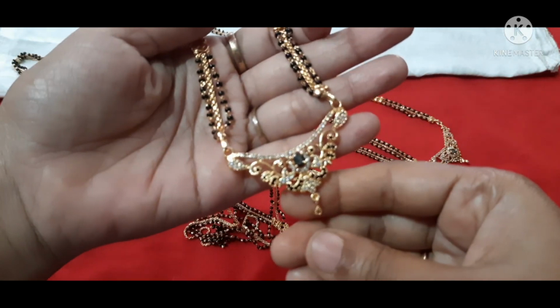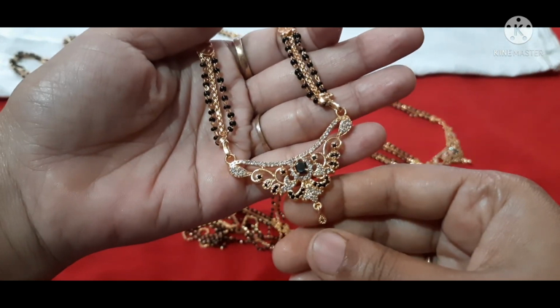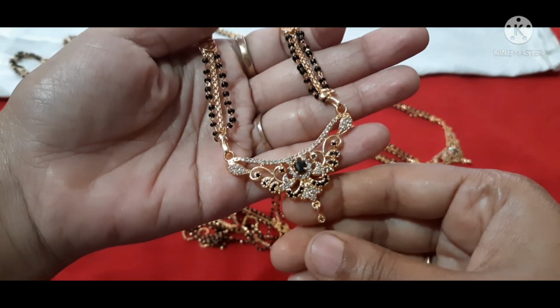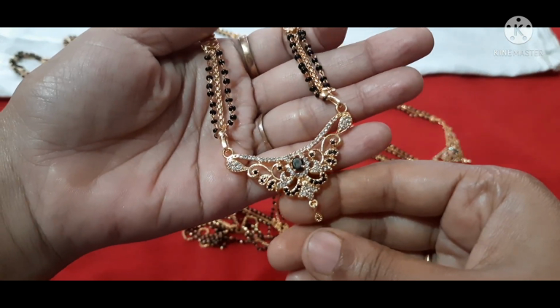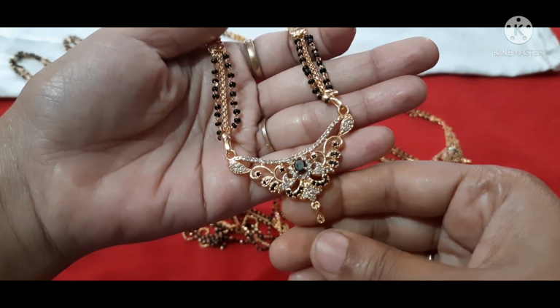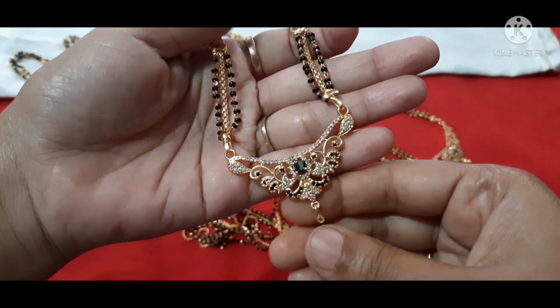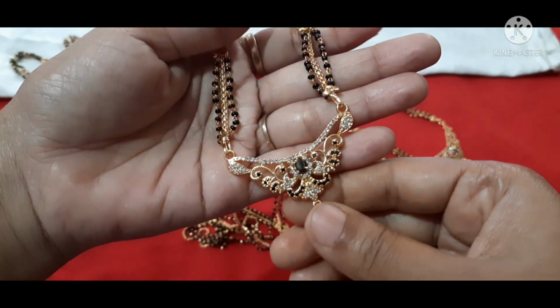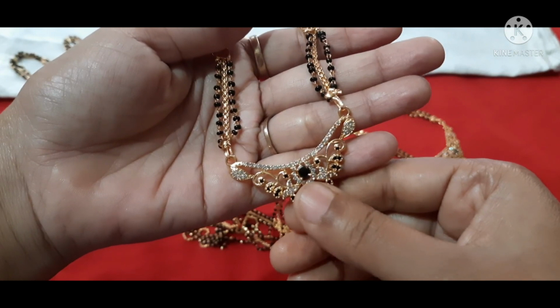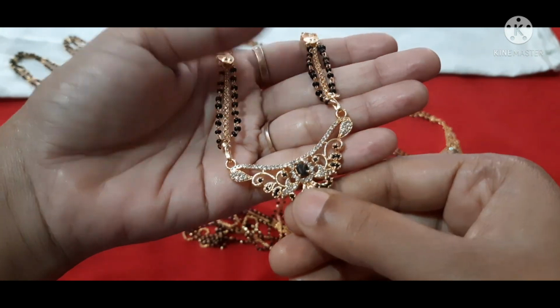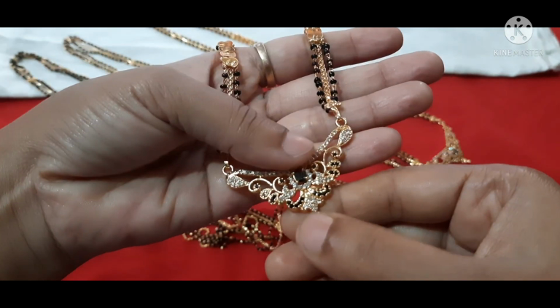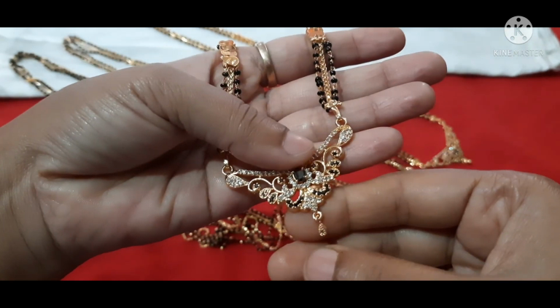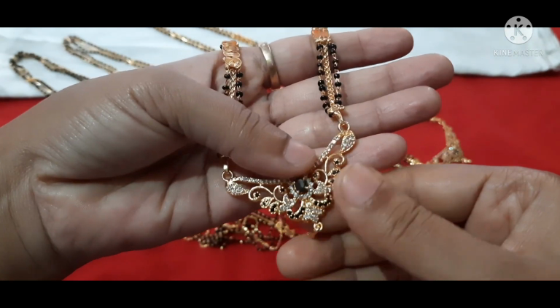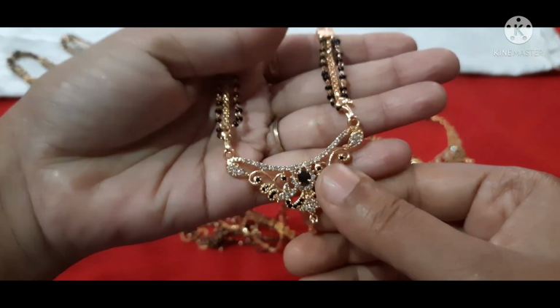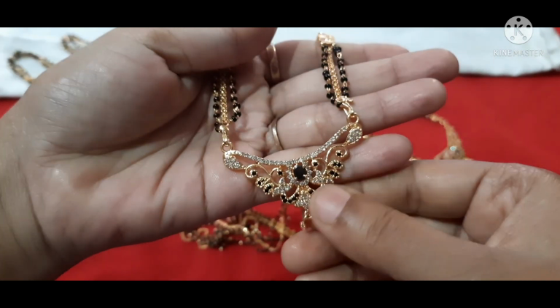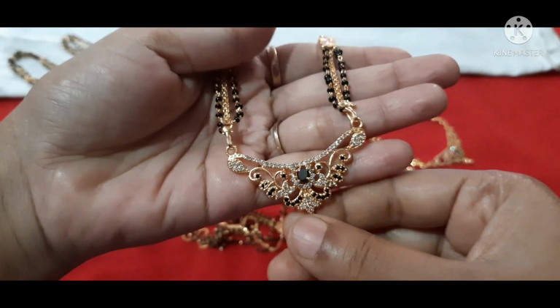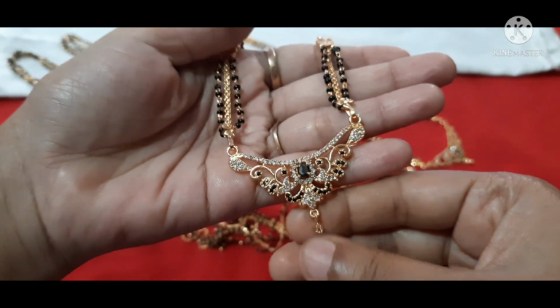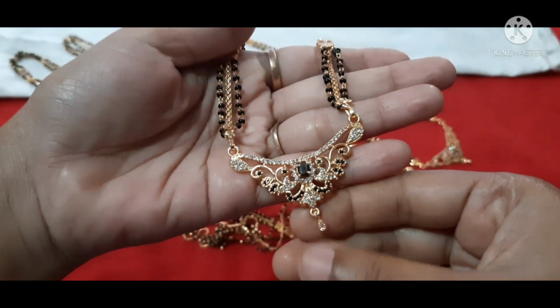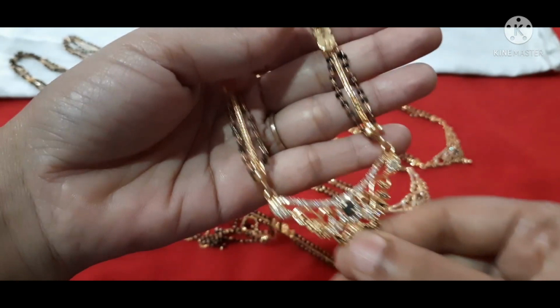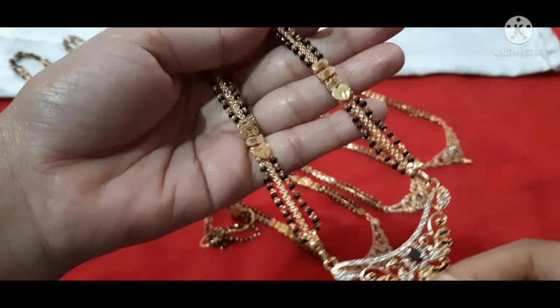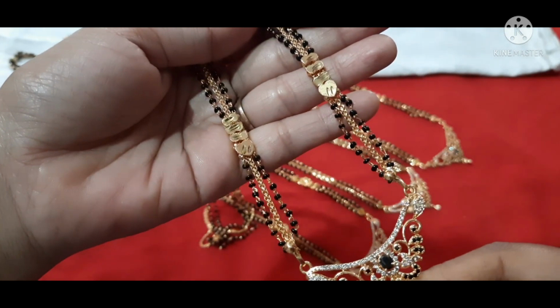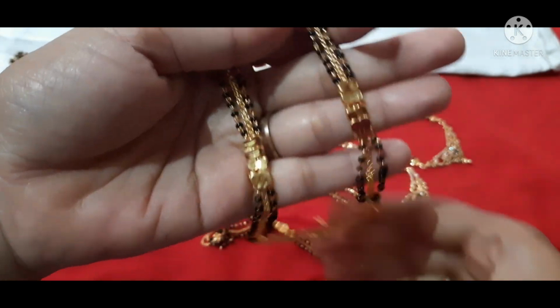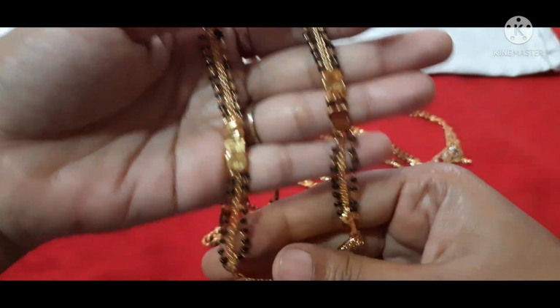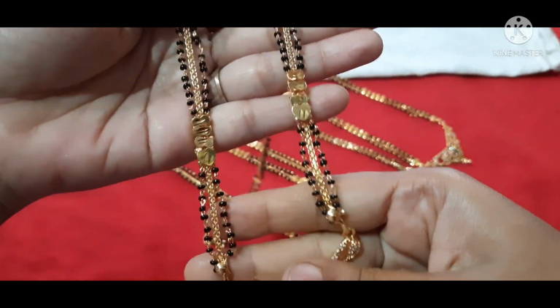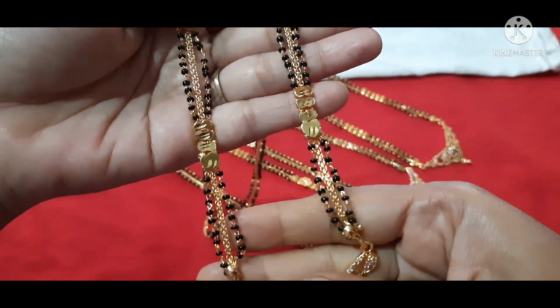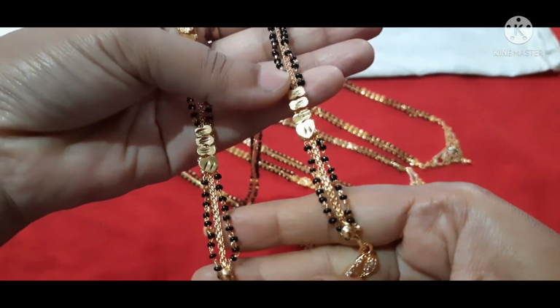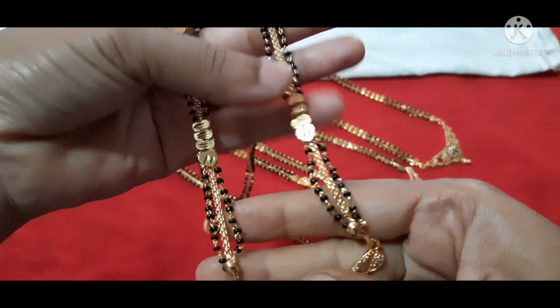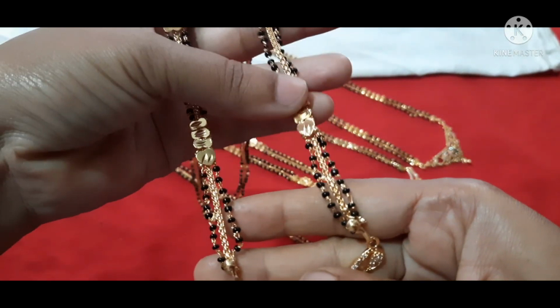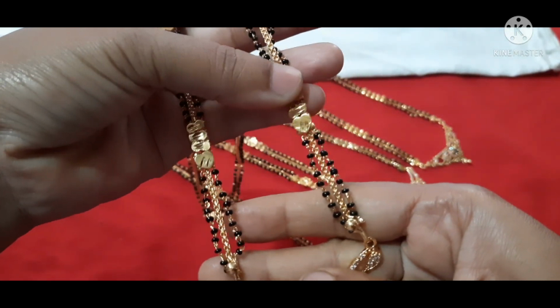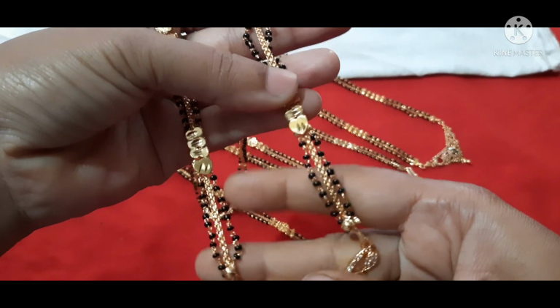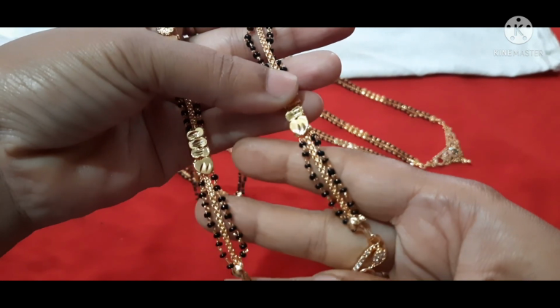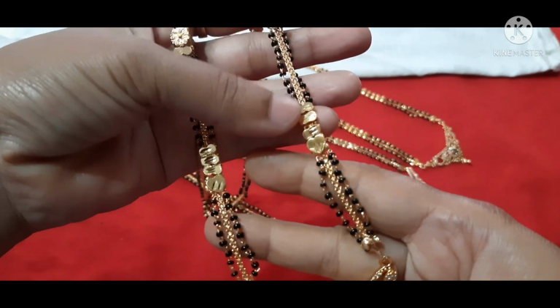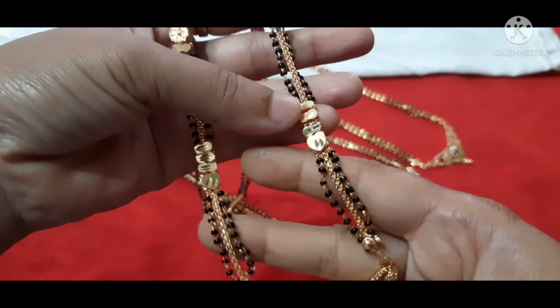I will show the black beads in the middle of the chain. And here I will show the white beads in the middle of the chain as well.